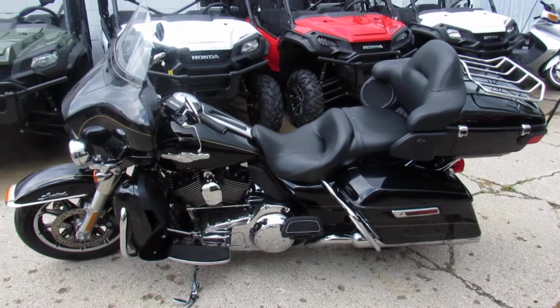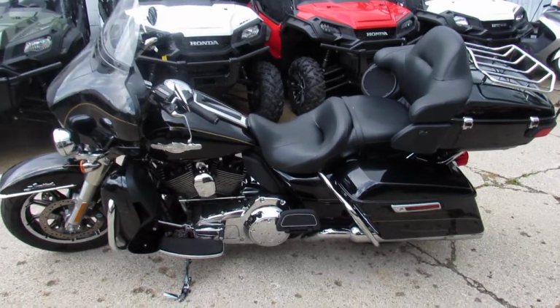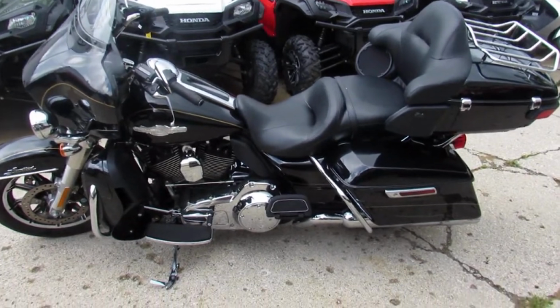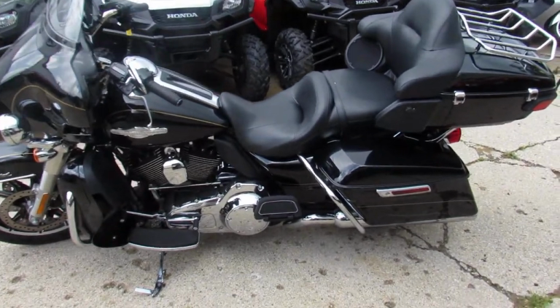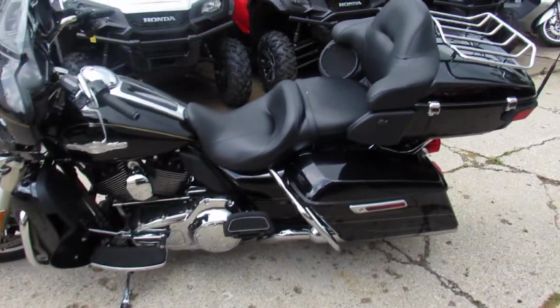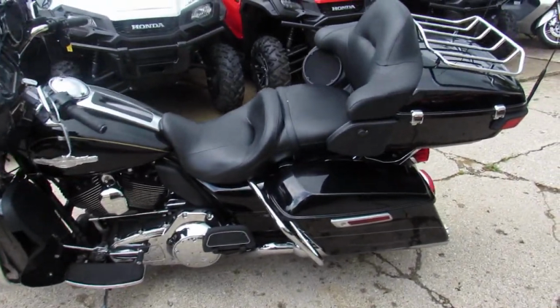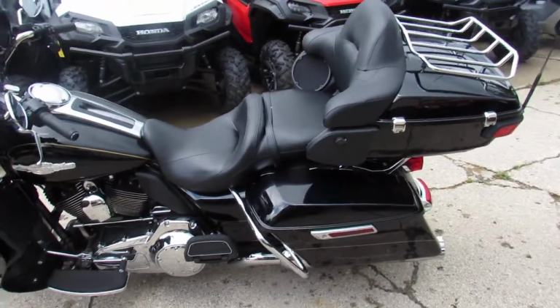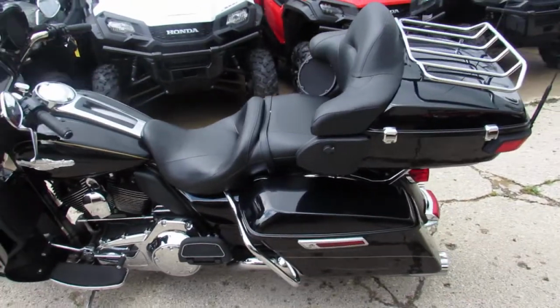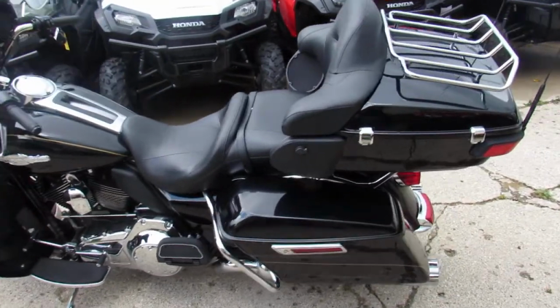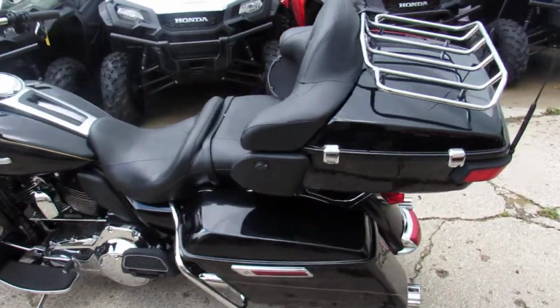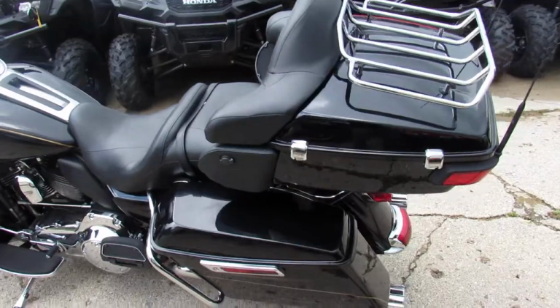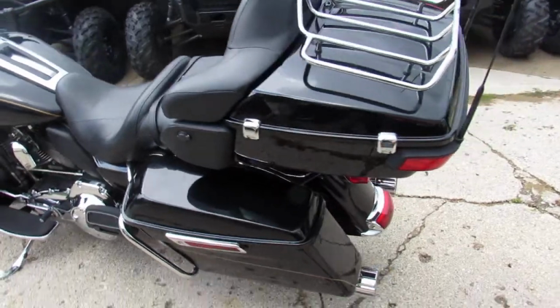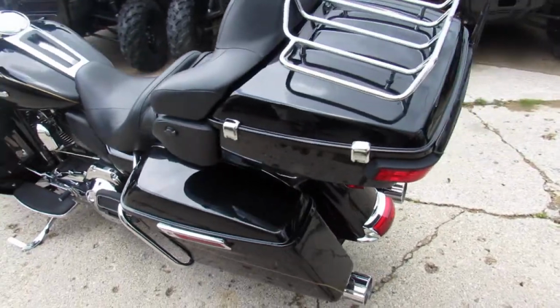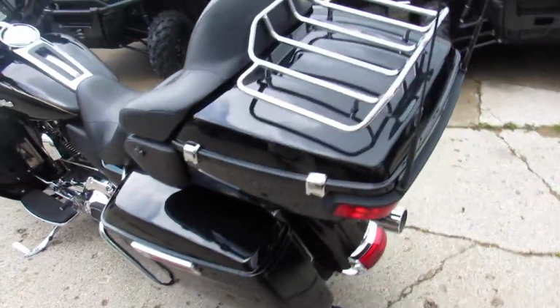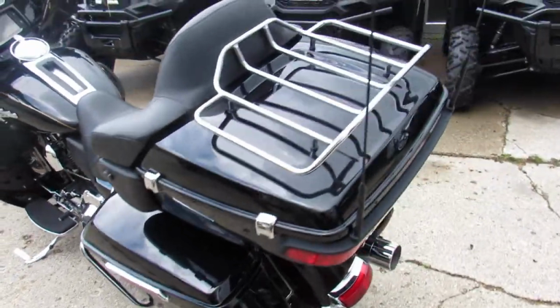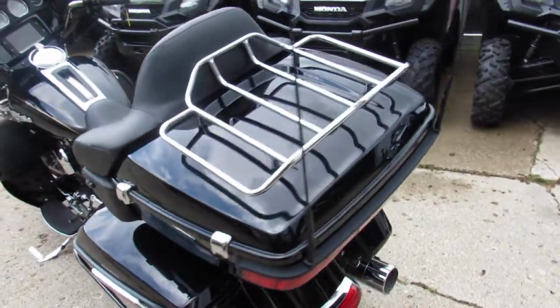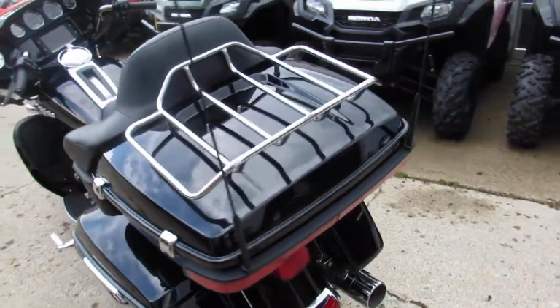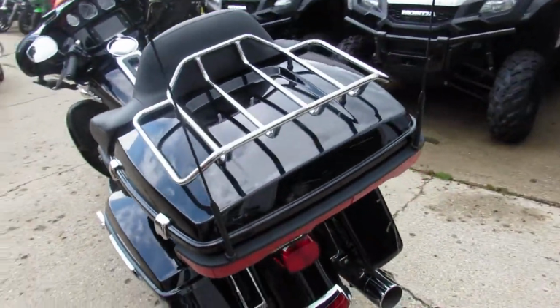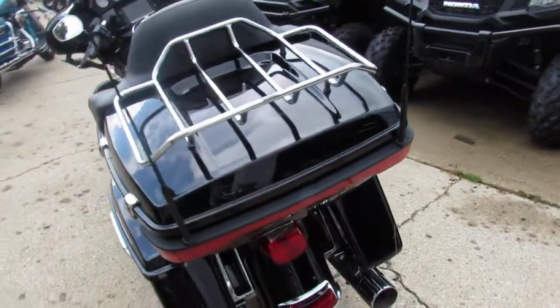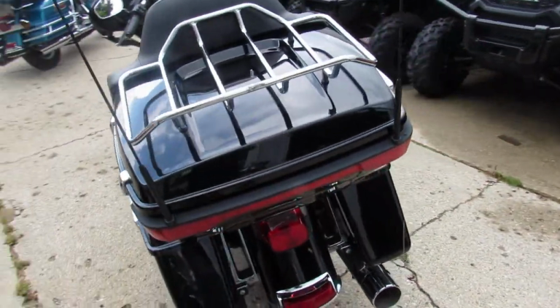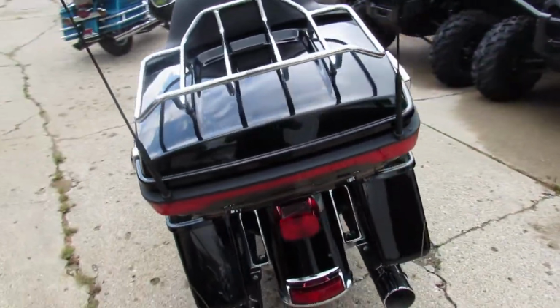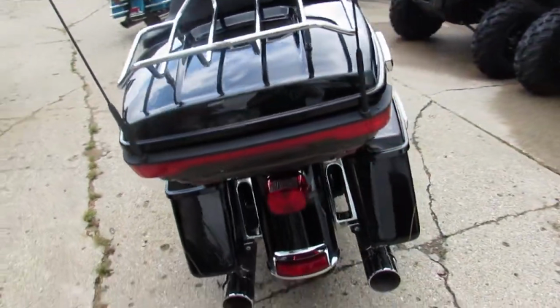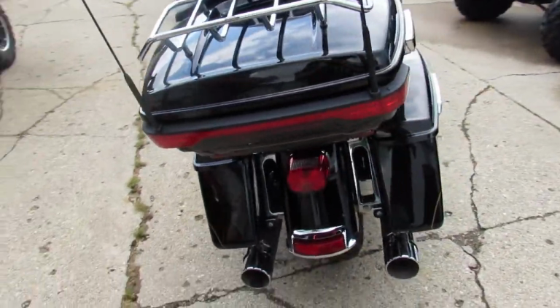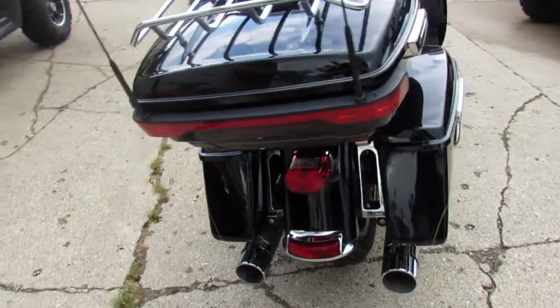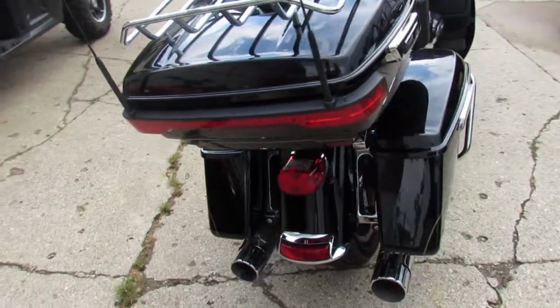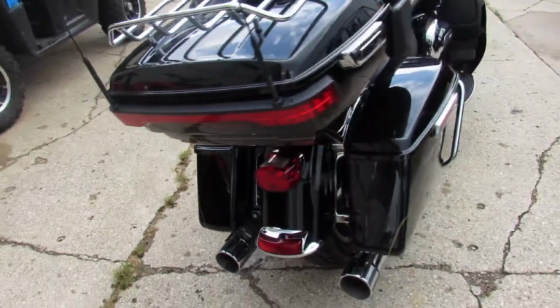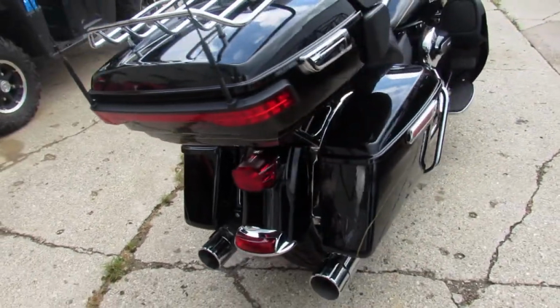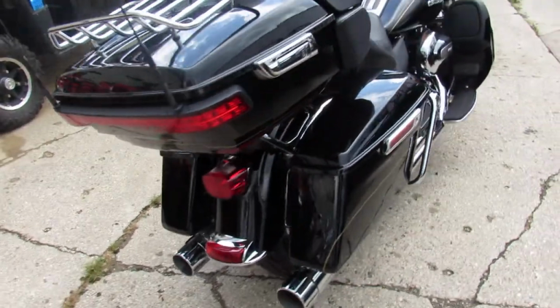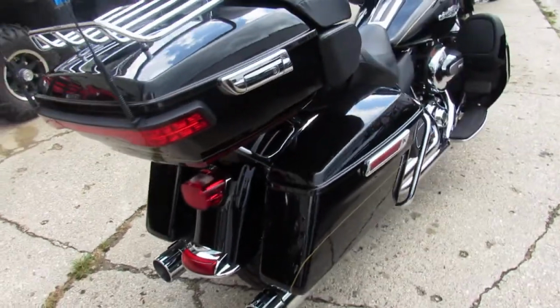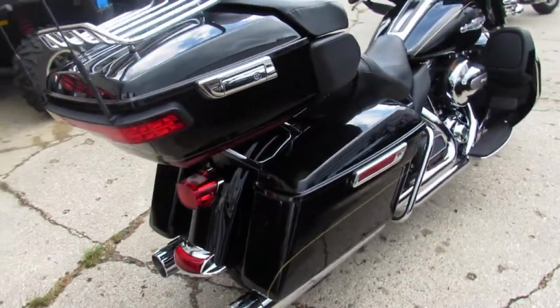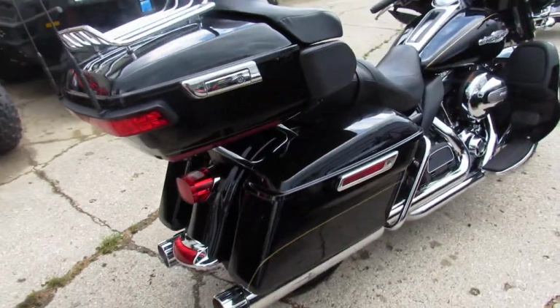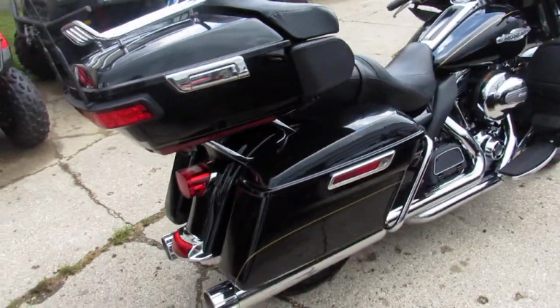Hey guys, it's Approval Powersports. We got a great-looking 2015 Harley-Davidson Ultra Classic Limited Firefighter Edition. With these Firefighter Editions, I don't know how much you guys know about them, but they're a special order bike.